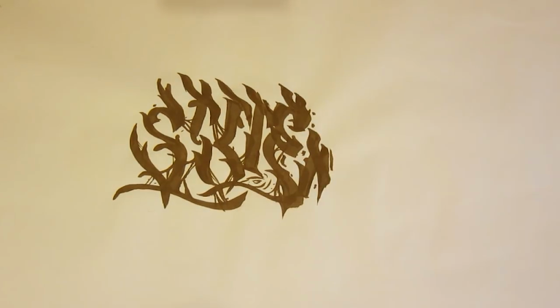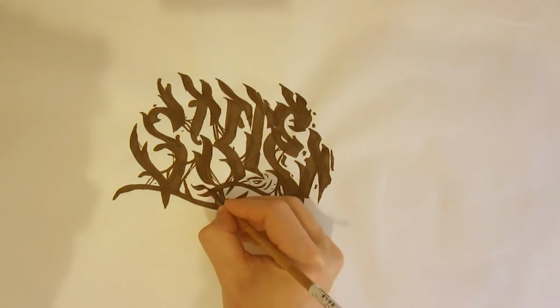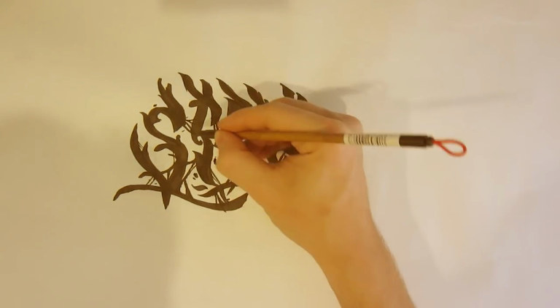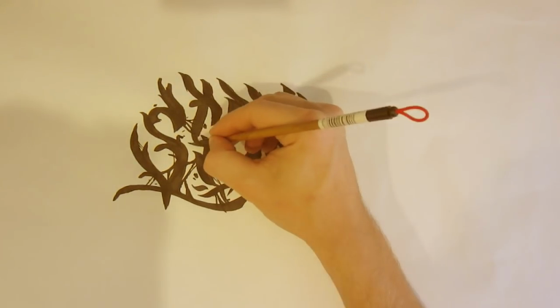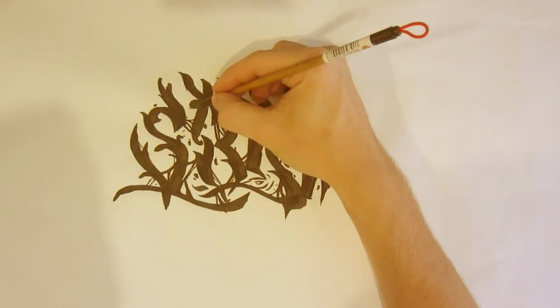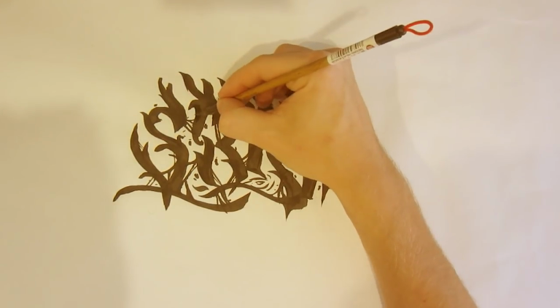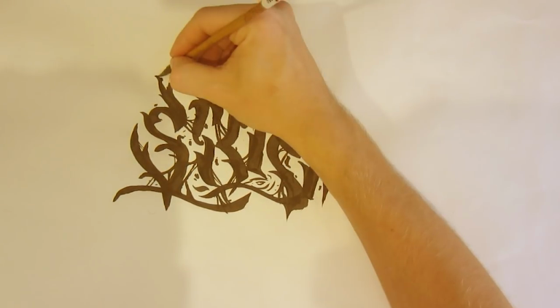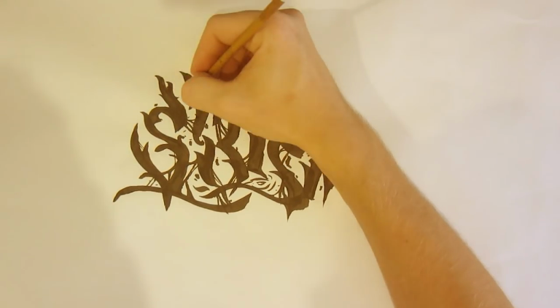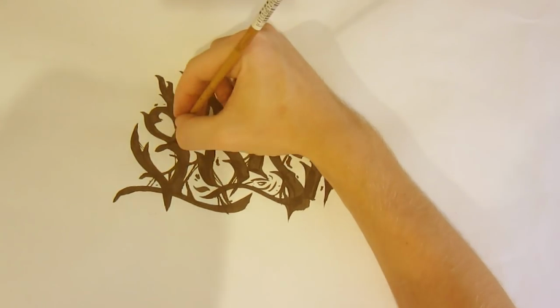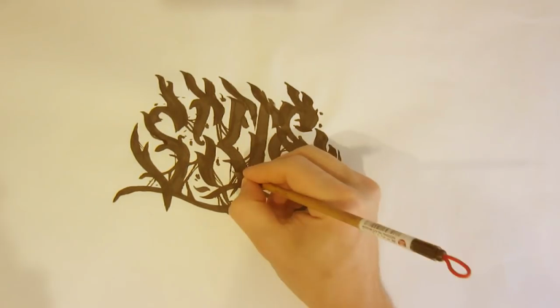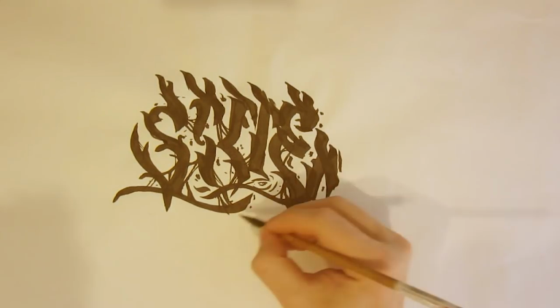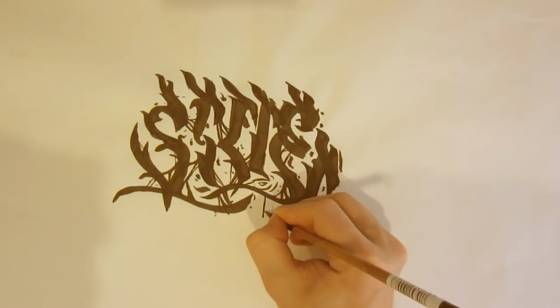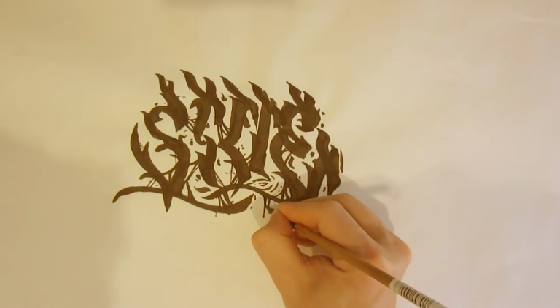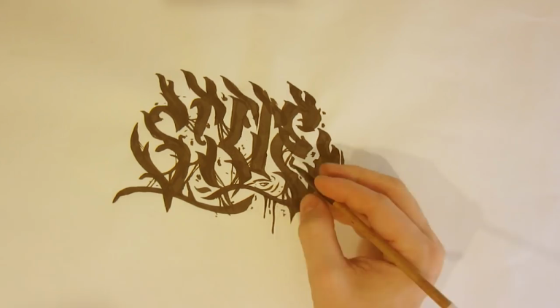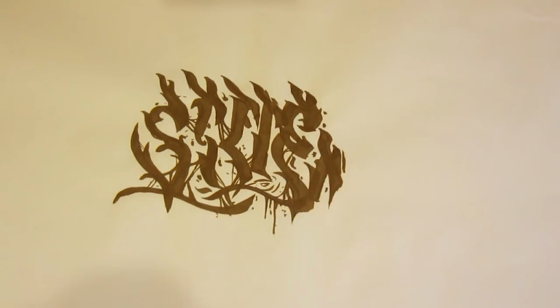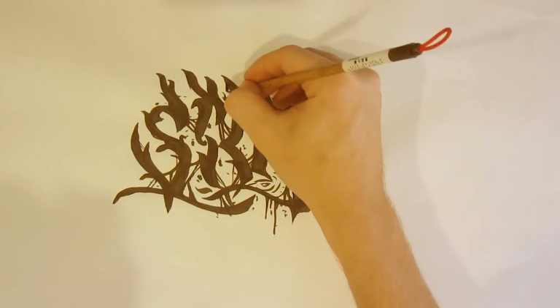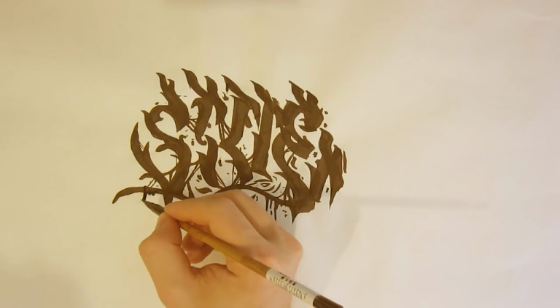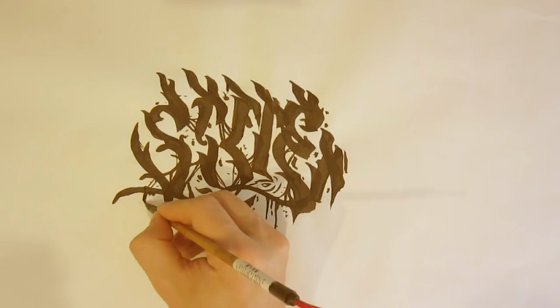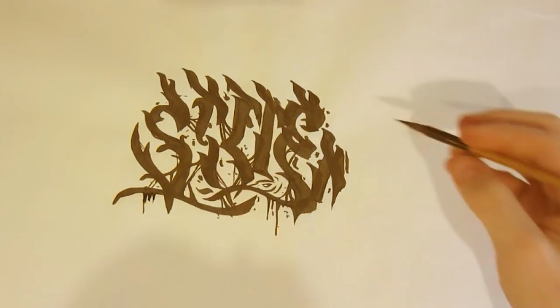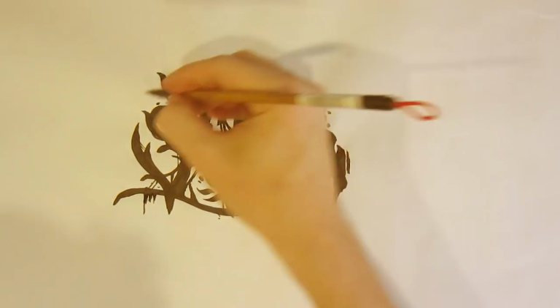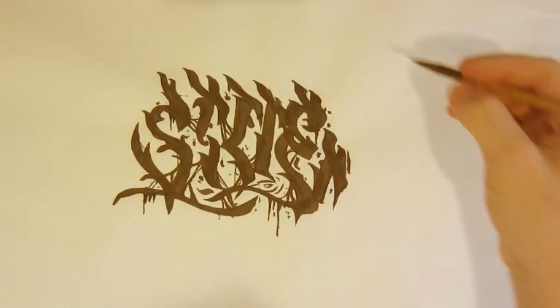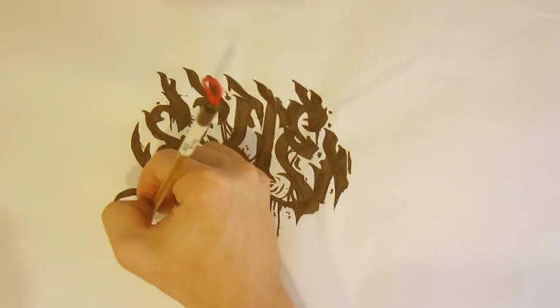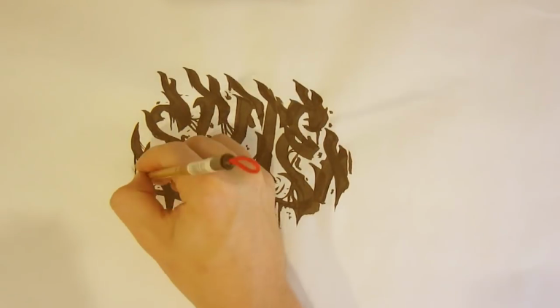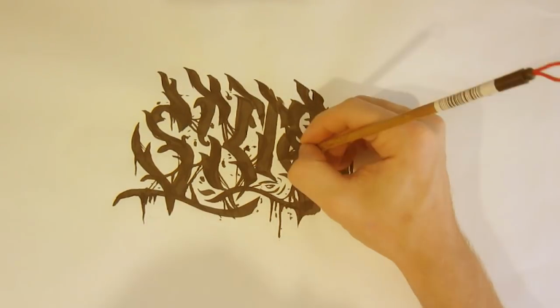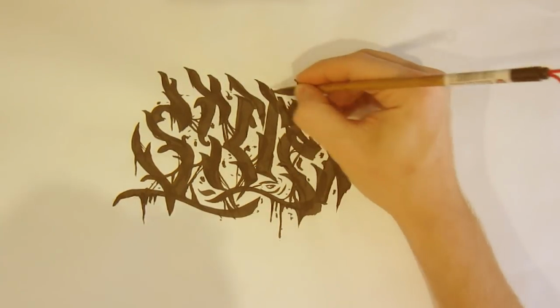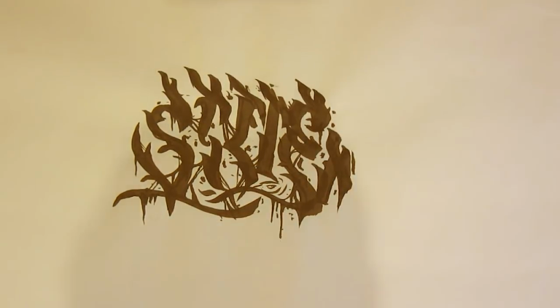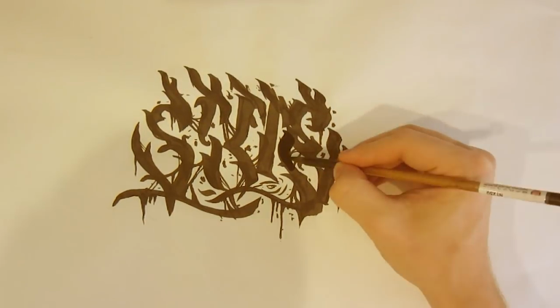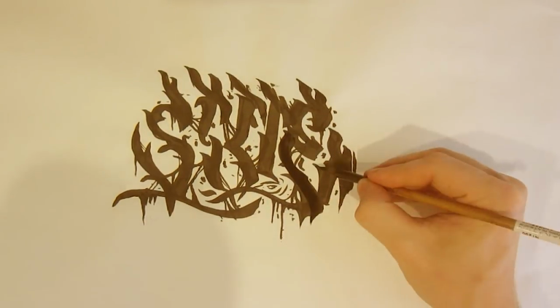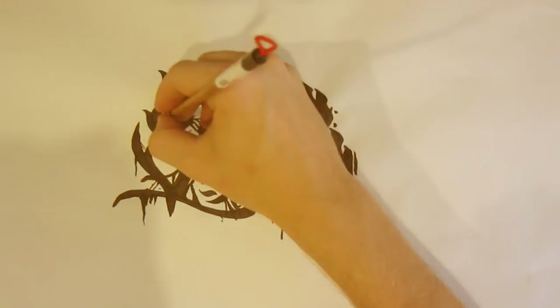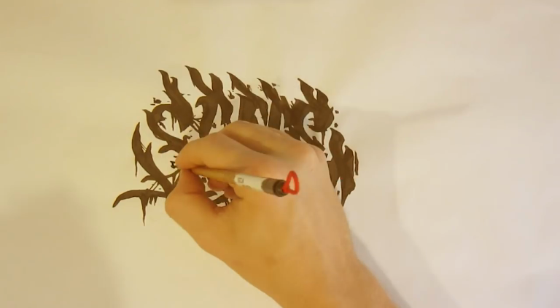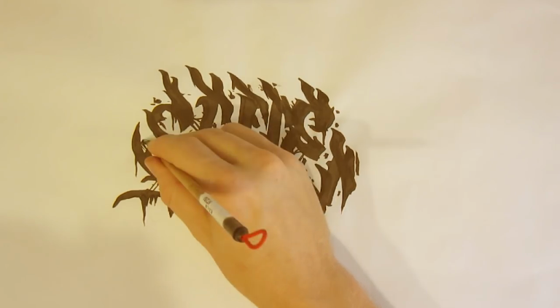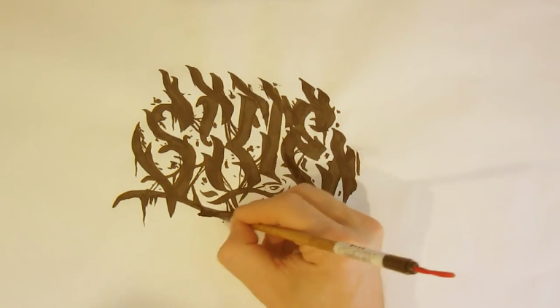So this first calligraphy piece definitely turned out a little bit chunkier, with kind of thicker lines to it. I also added that grime aspect to some of those drips and little hit-ups. Let's go freestyle a piece.